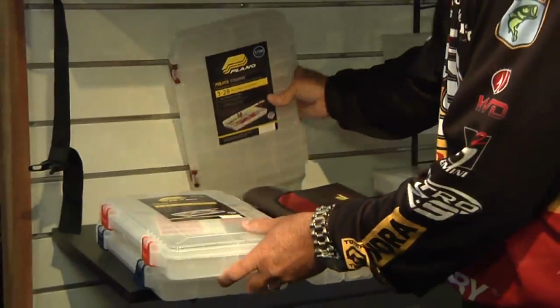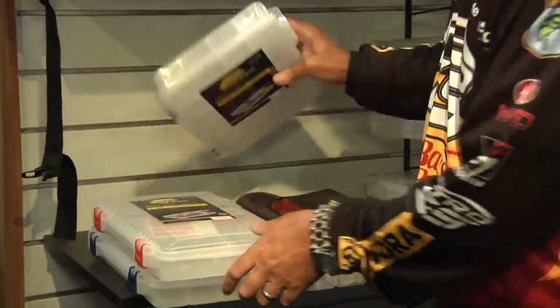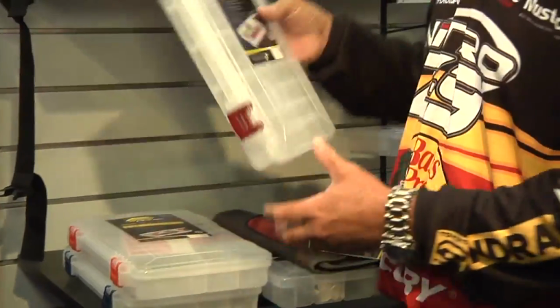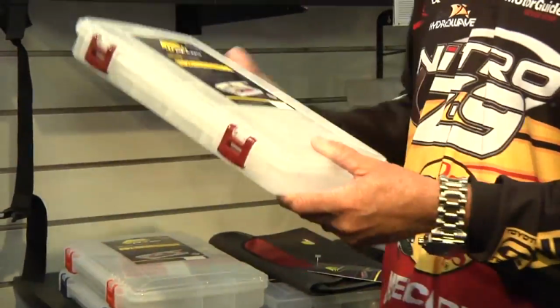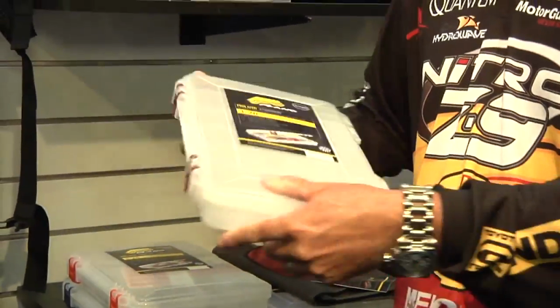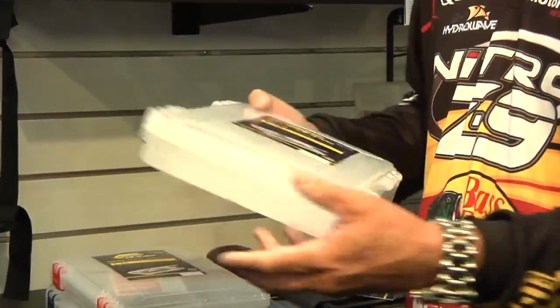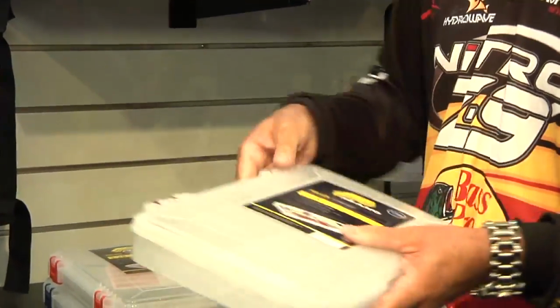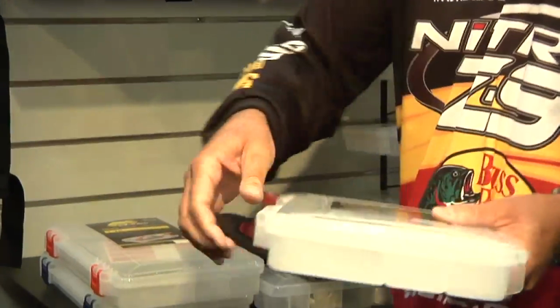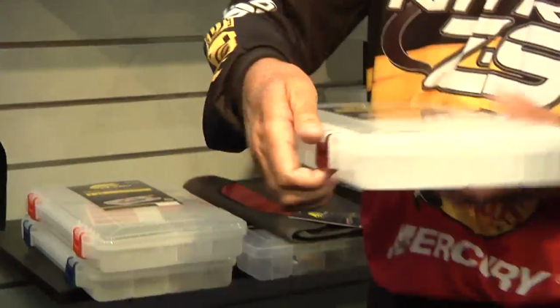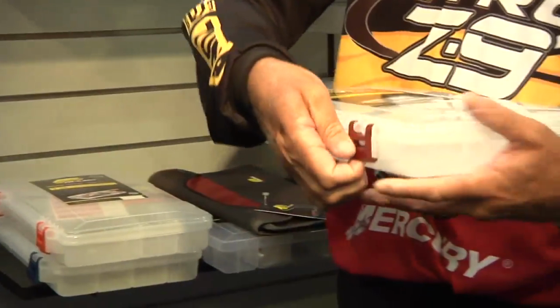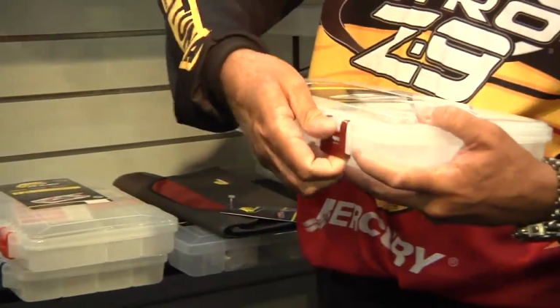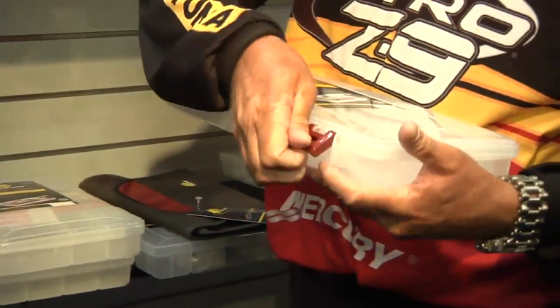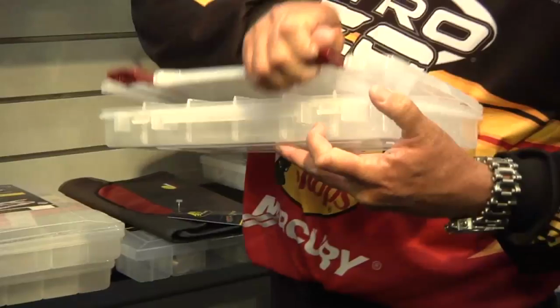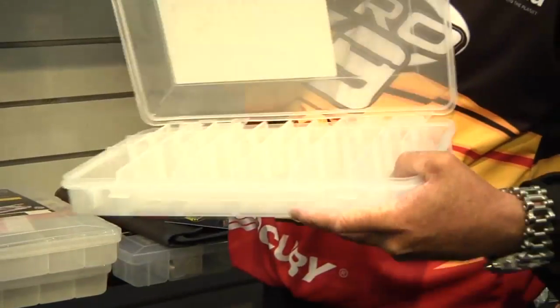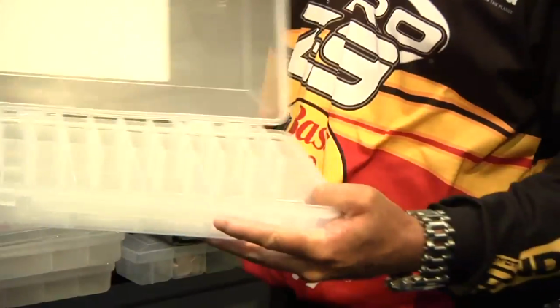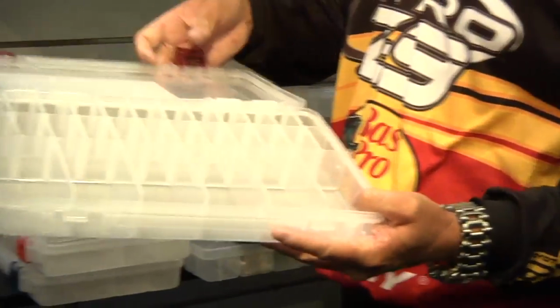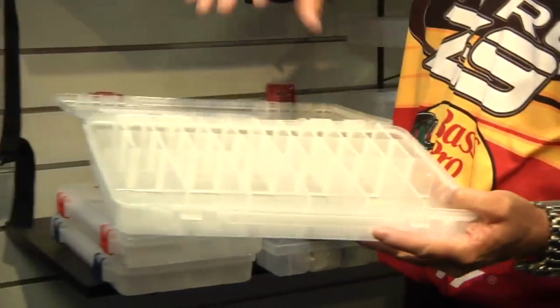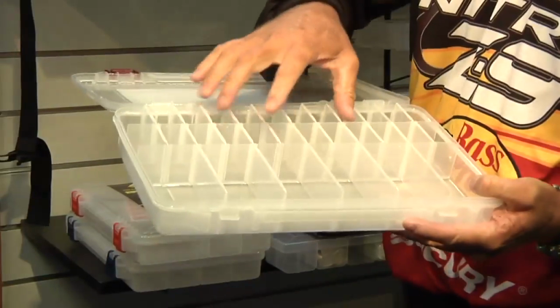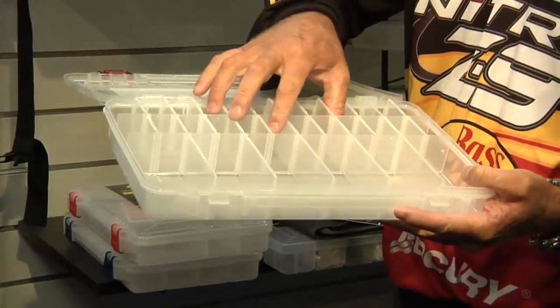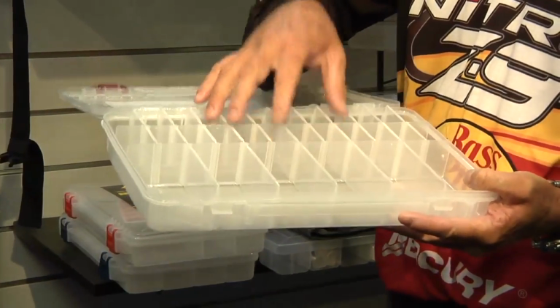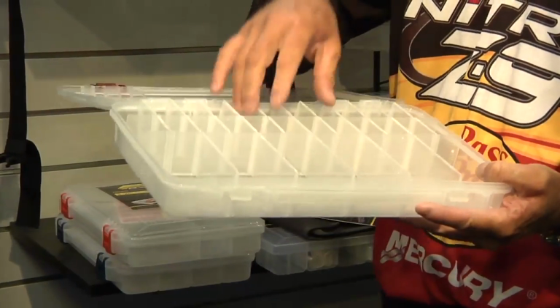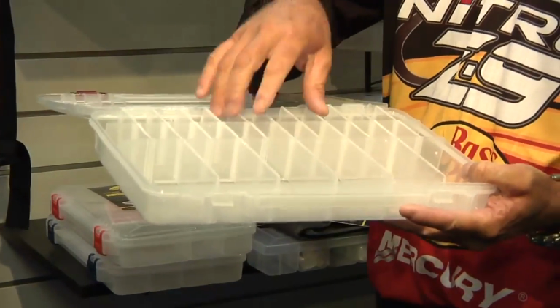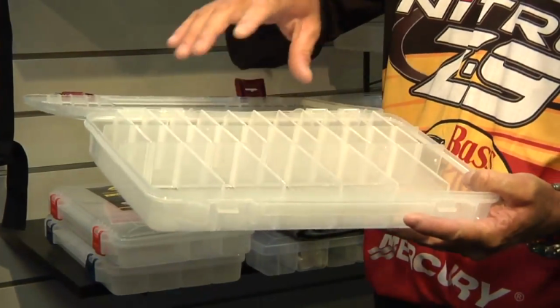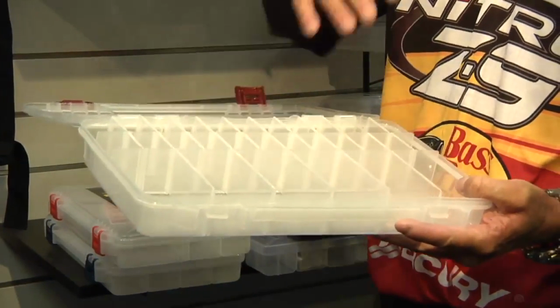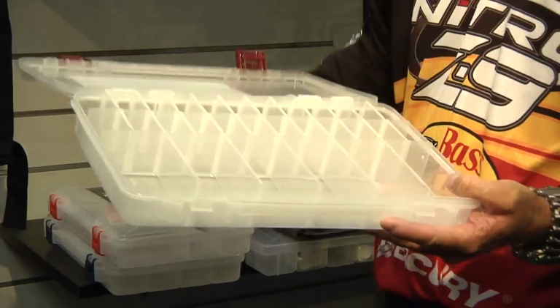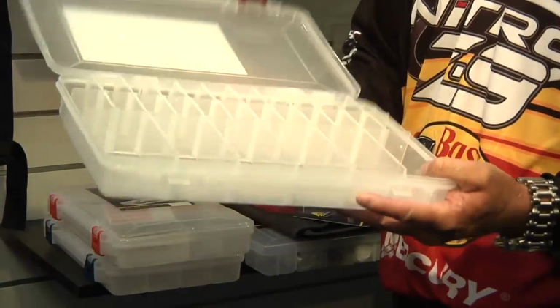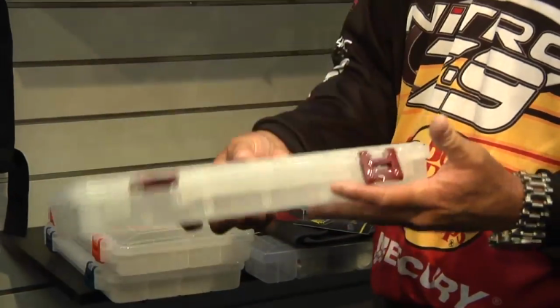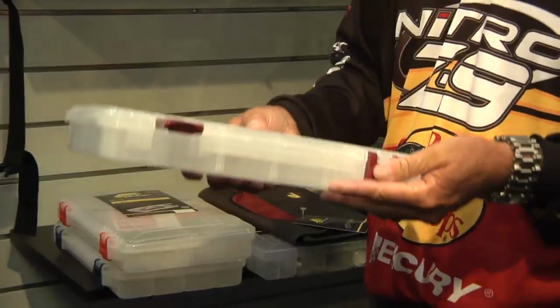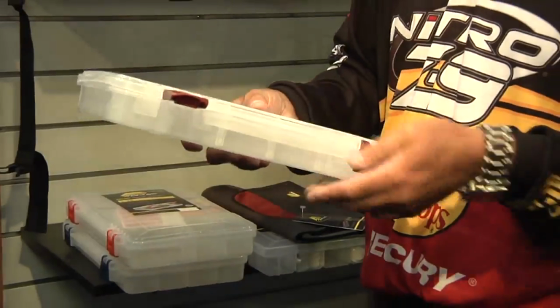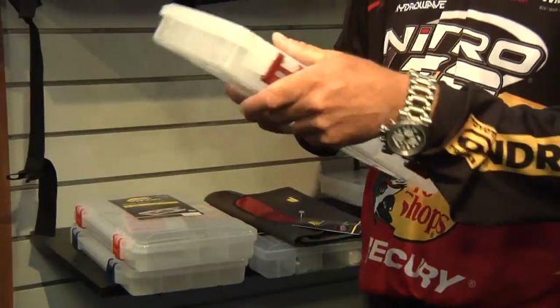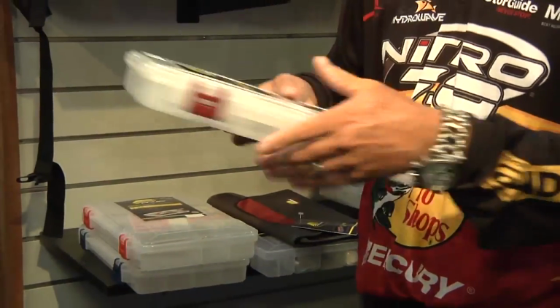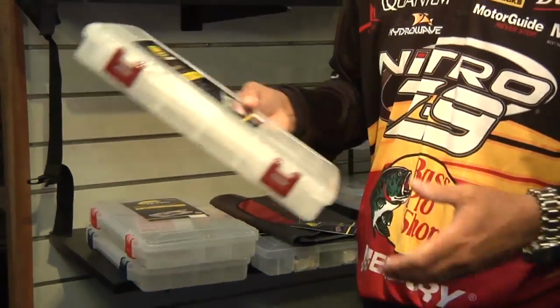And the new 3750 has a lot of really small compartments. This is a great box for putting terminal tackle — hooks, weights, sinkers, things like that in there. All with the ProLatch system on it.